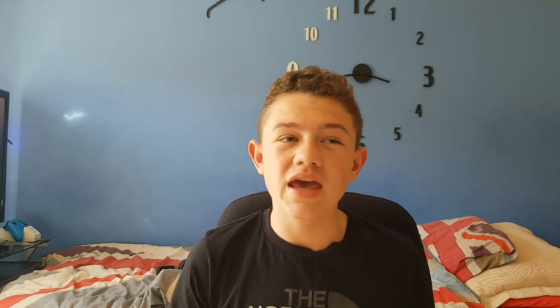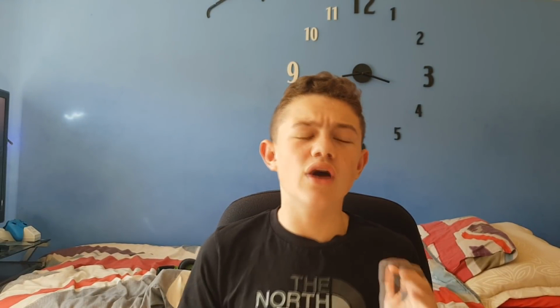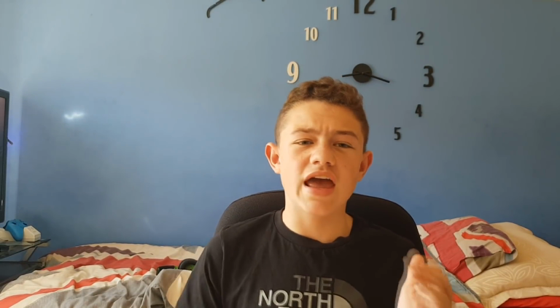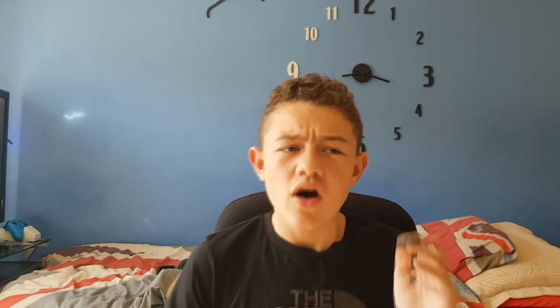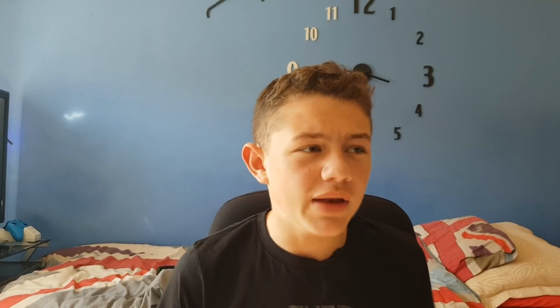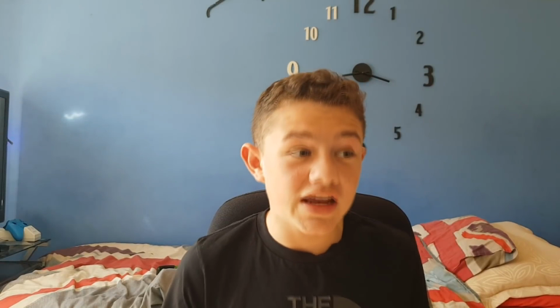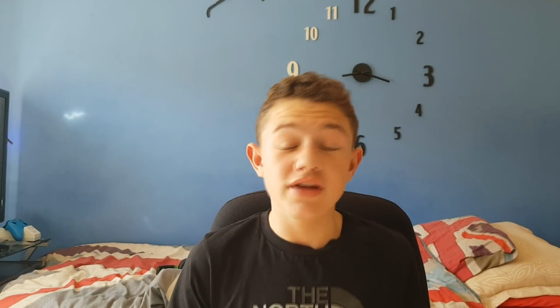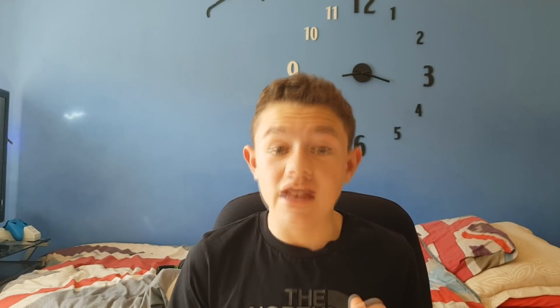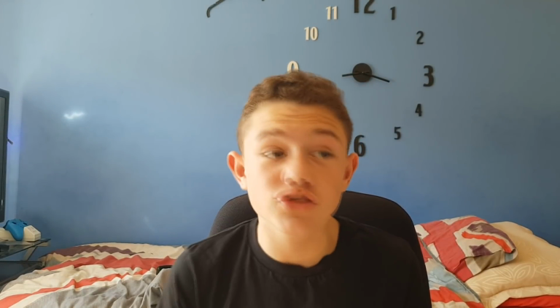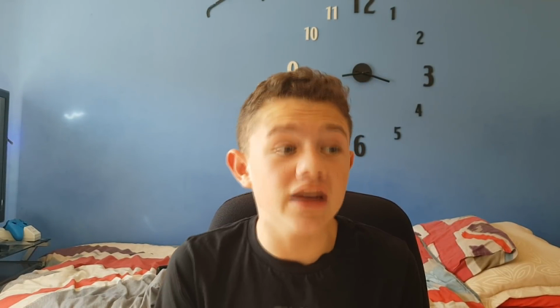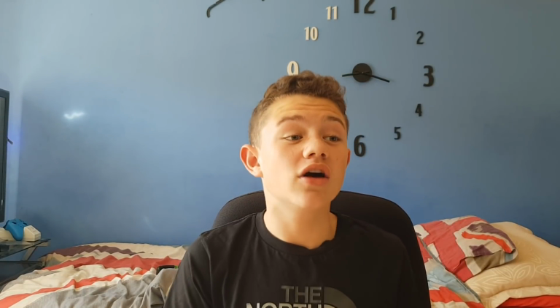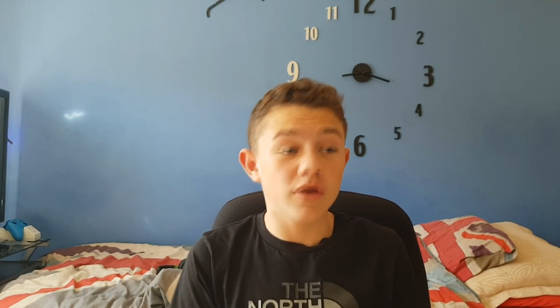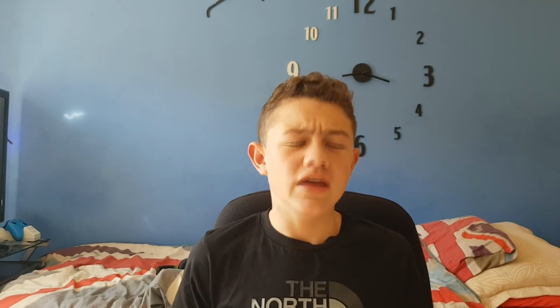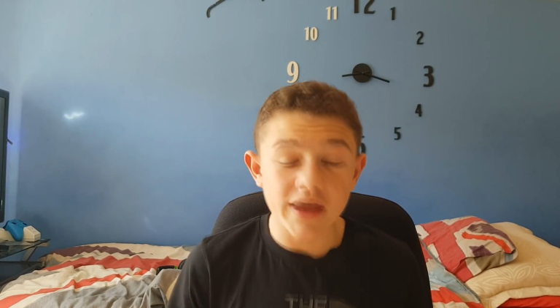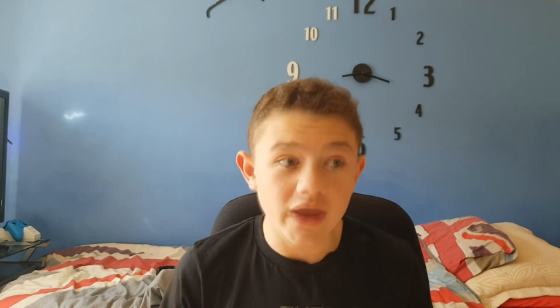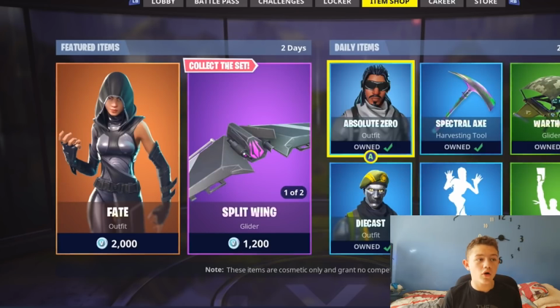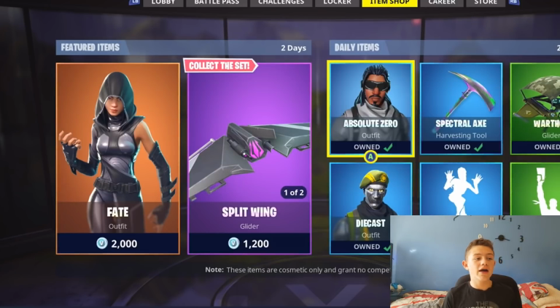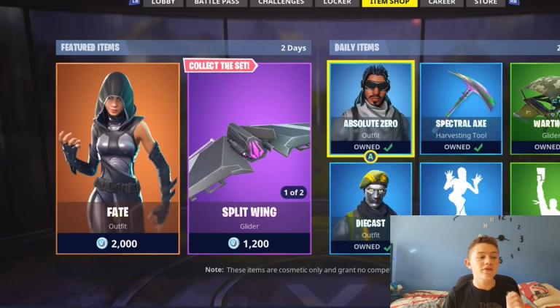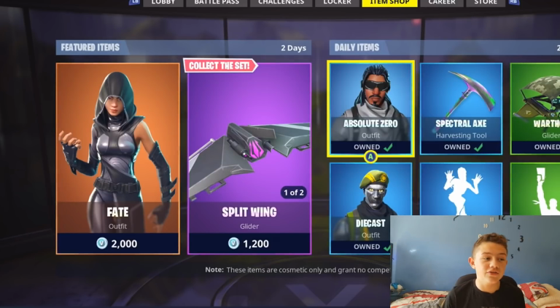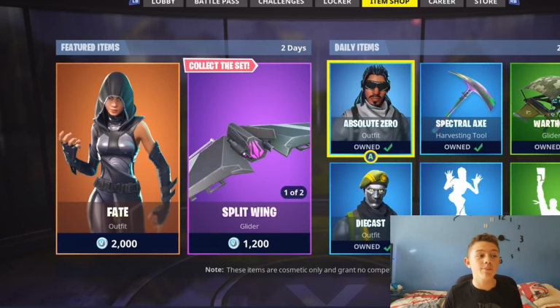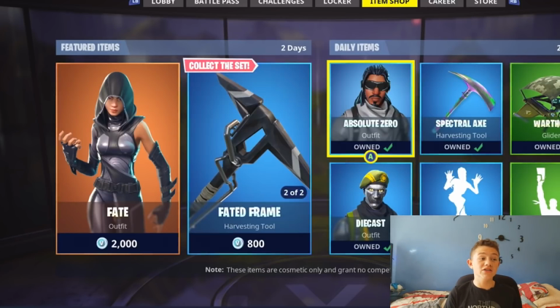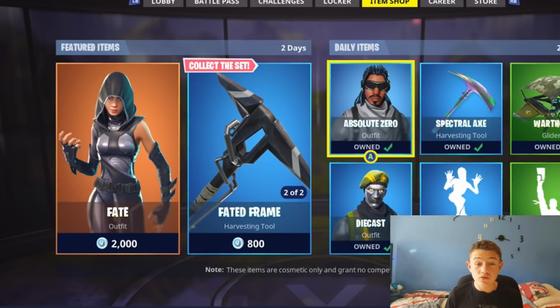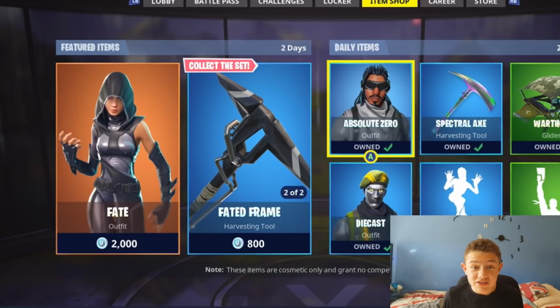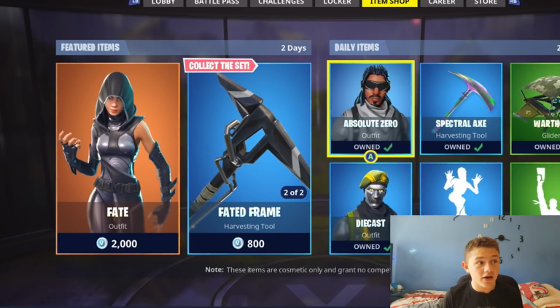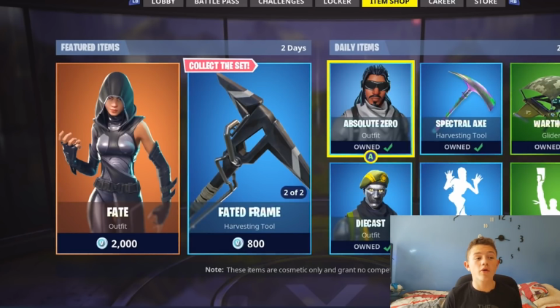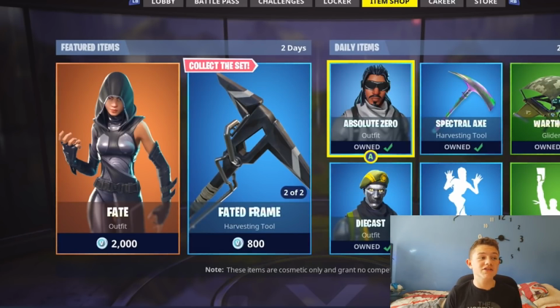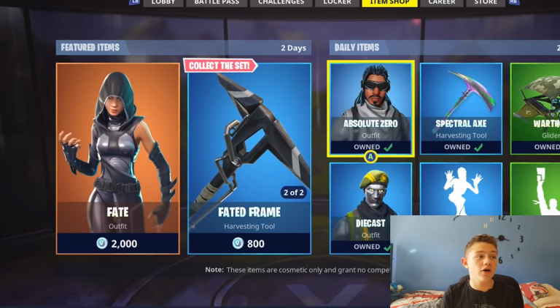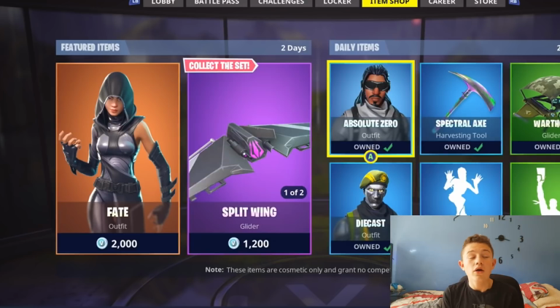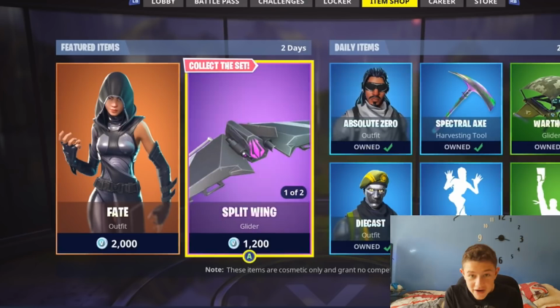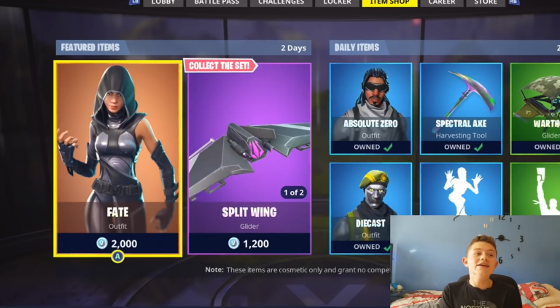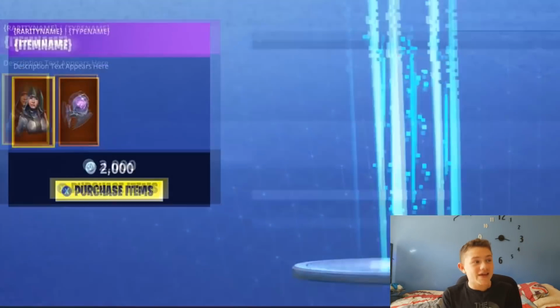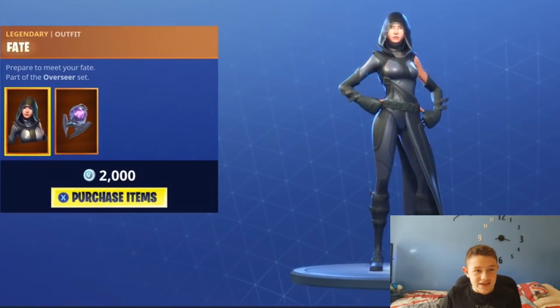Yeah, today we're gonna be doing the new fake skin that came out the other day. I believe it's a legendary skin - it comes with the split wing glider and the faded frame pickaxe. It's a really sick skin.